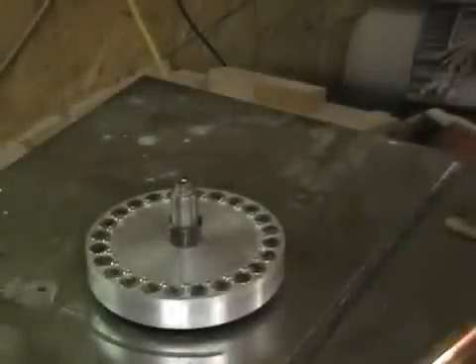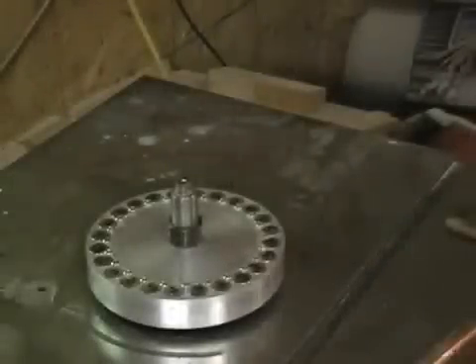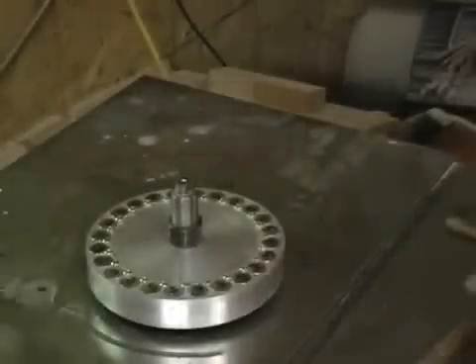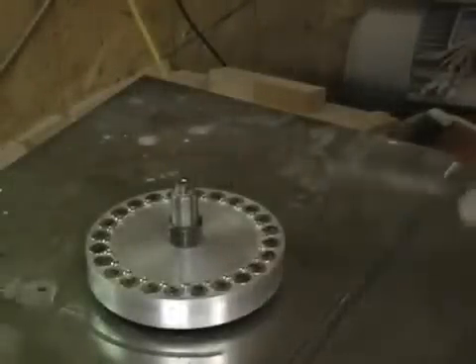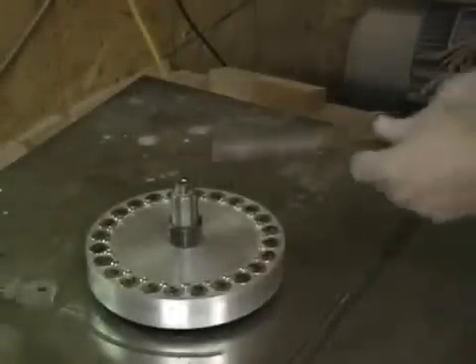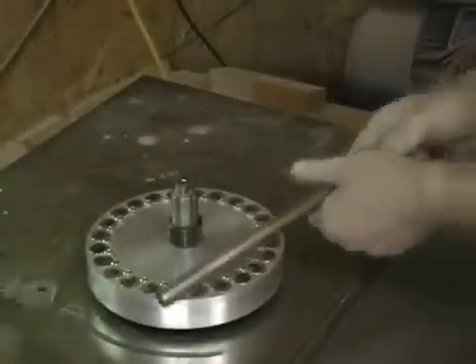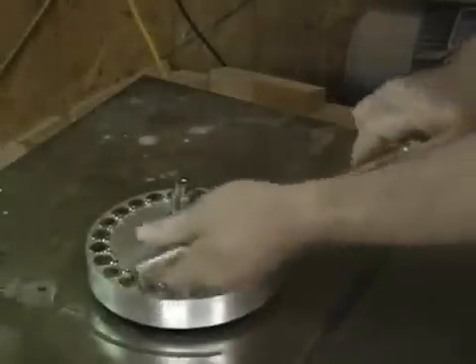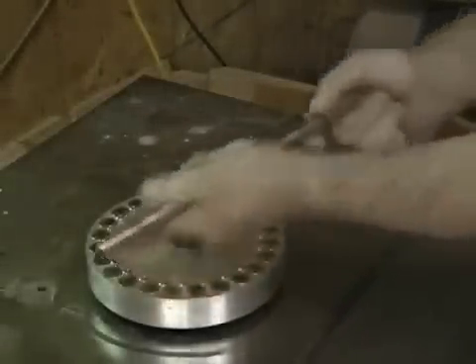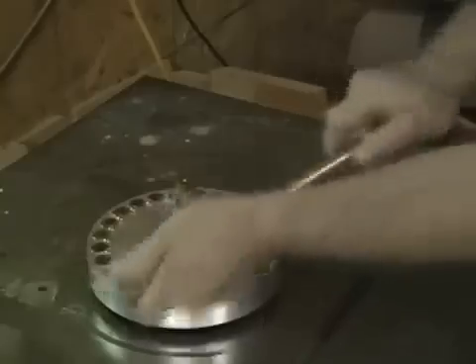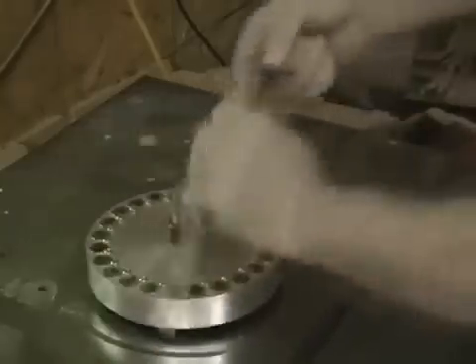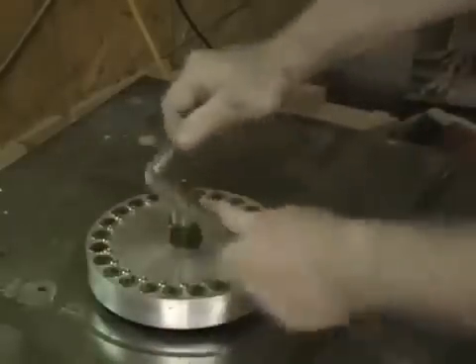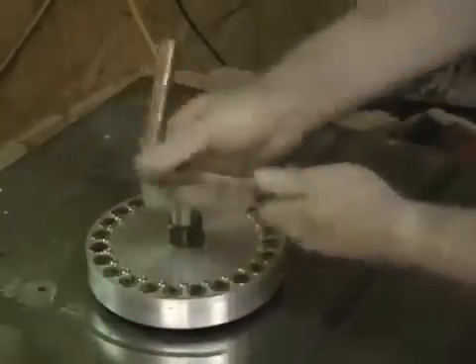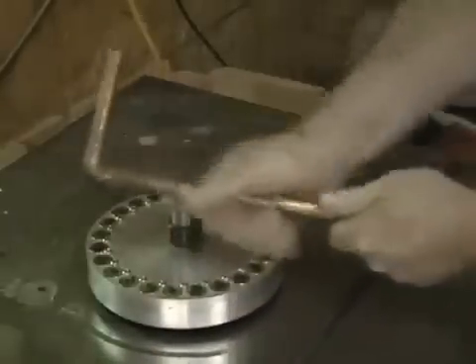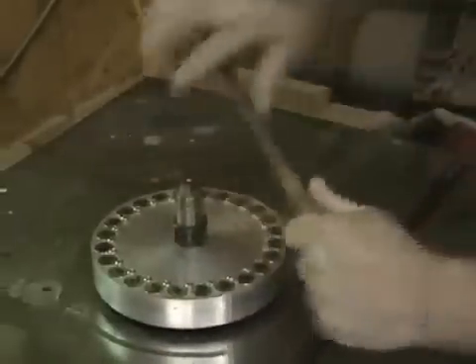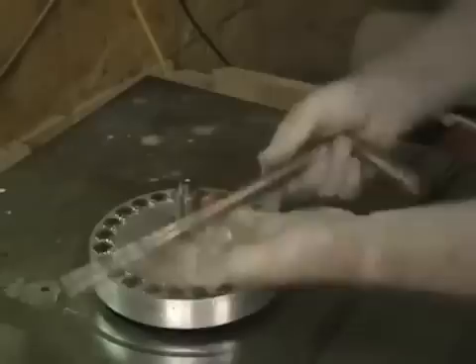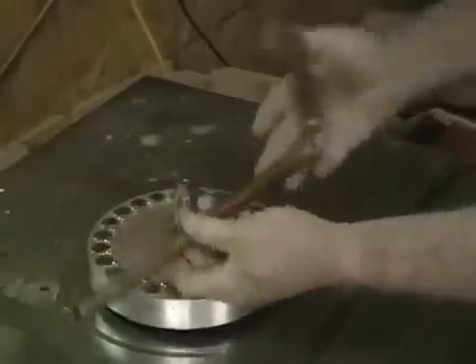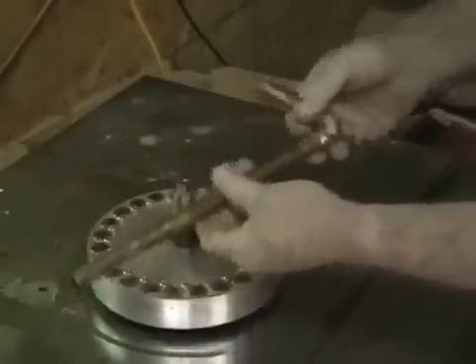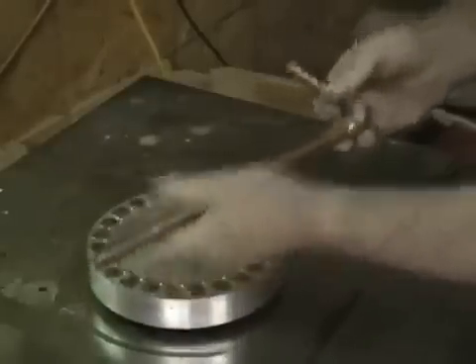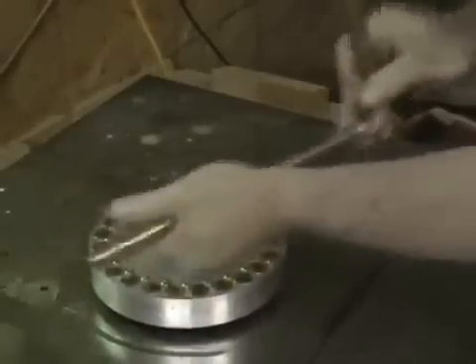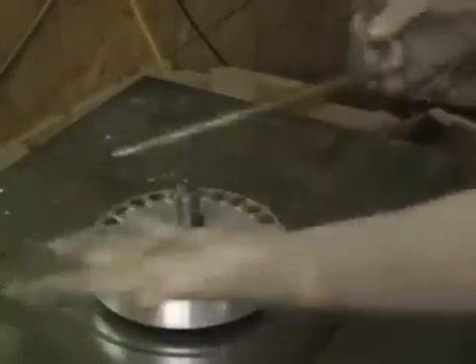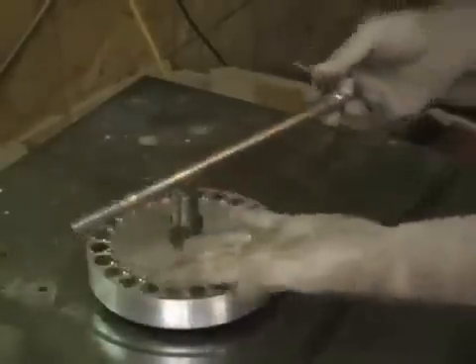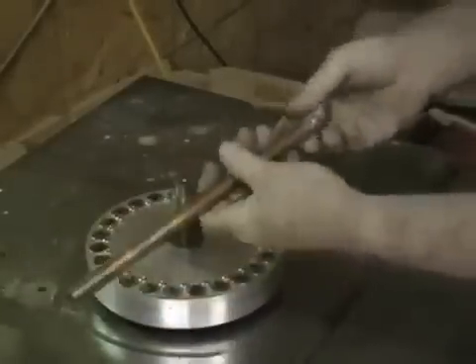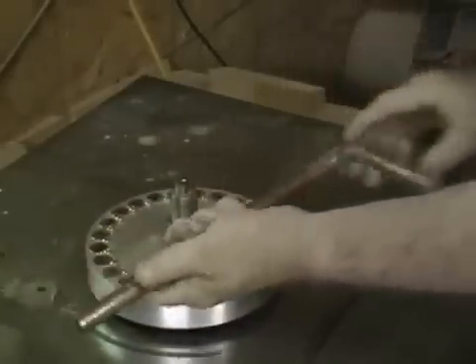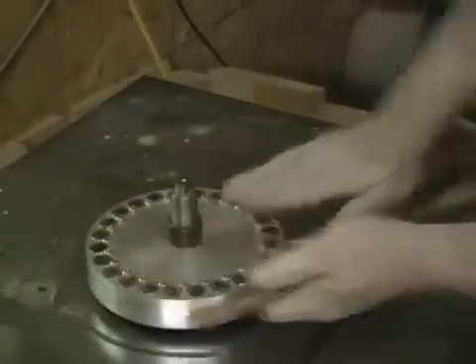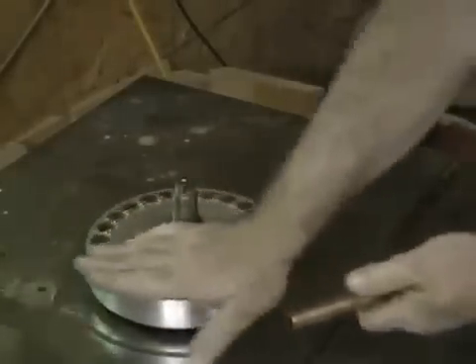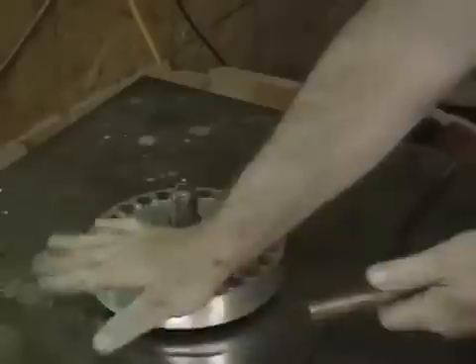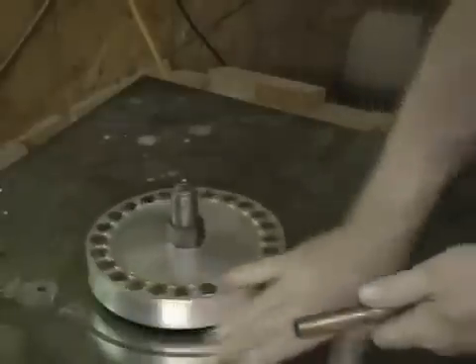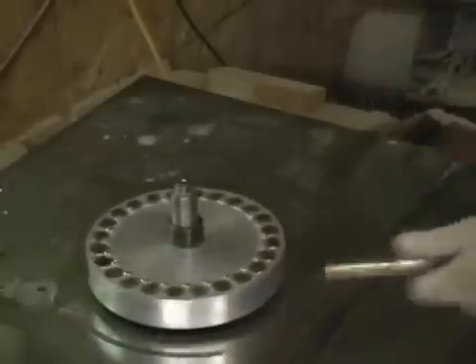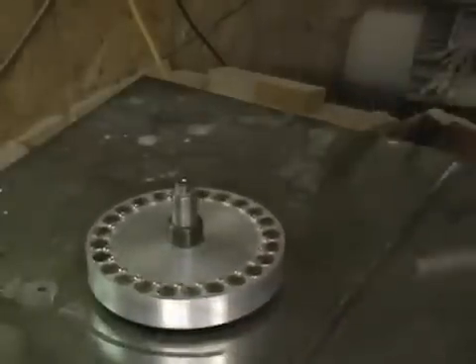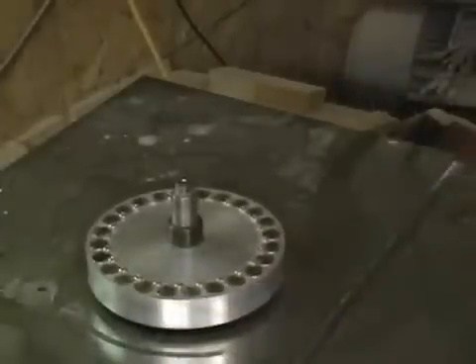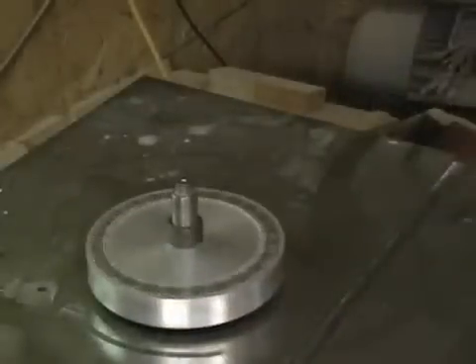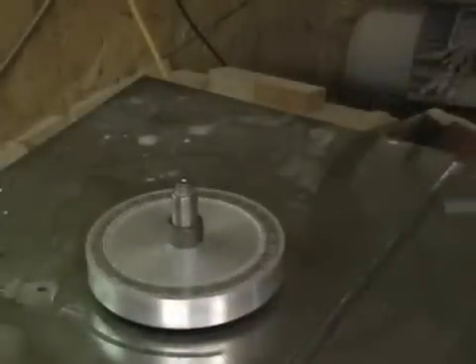Okay, here we go. Here's the copper pipe. Pretty cool, man — it's cool, everything's cool.